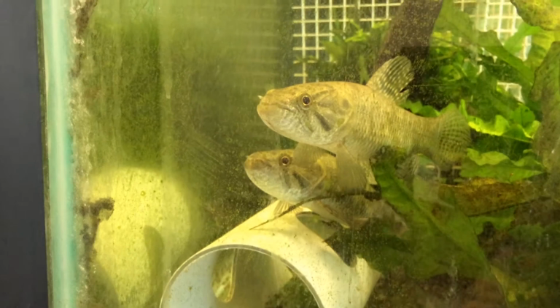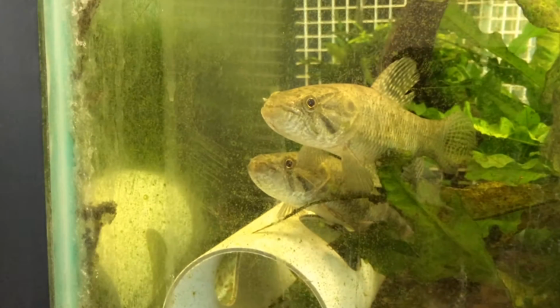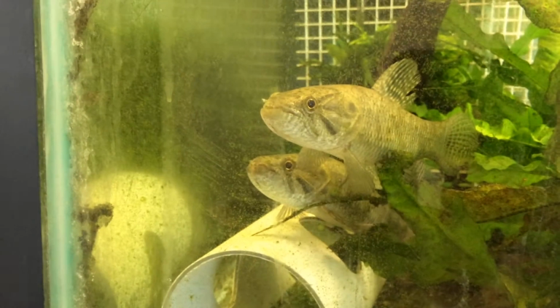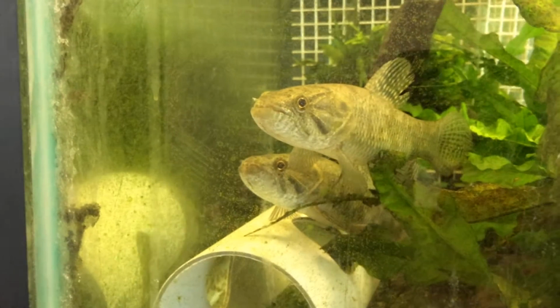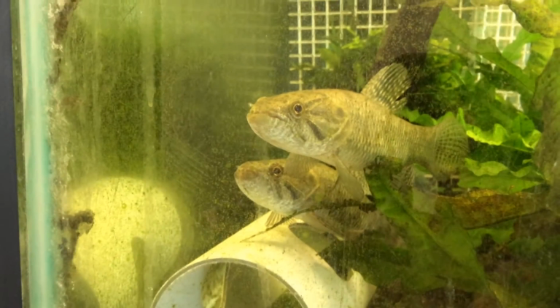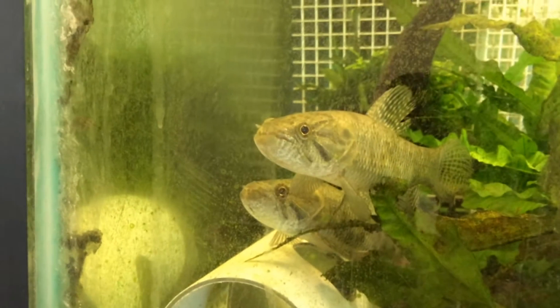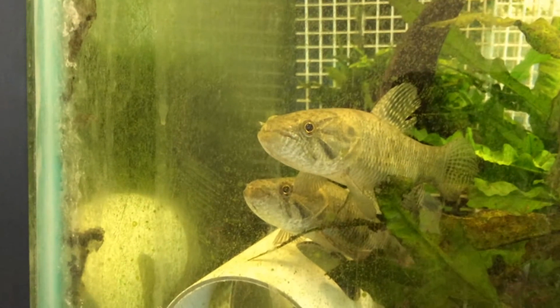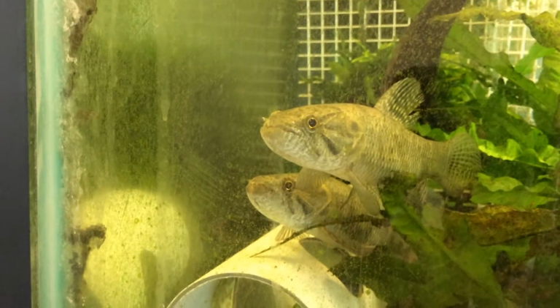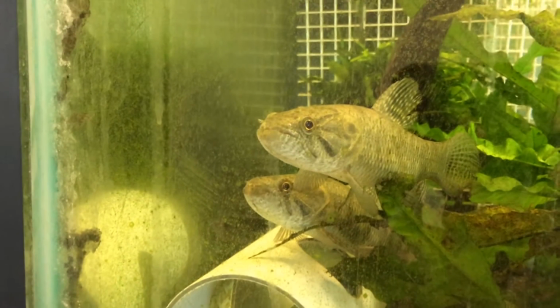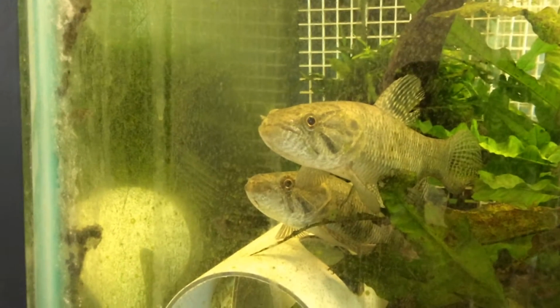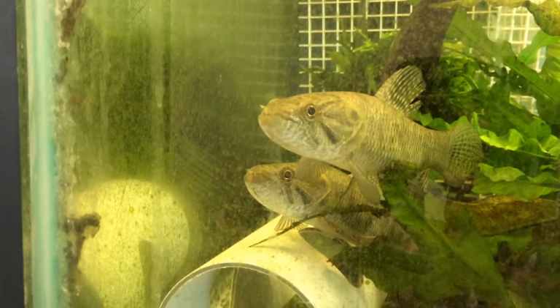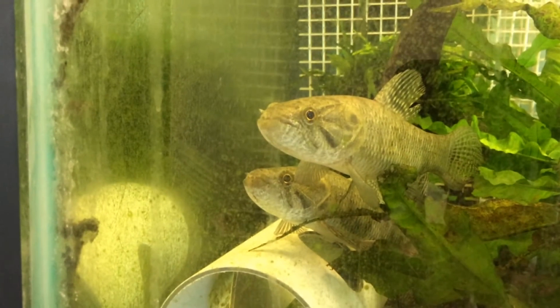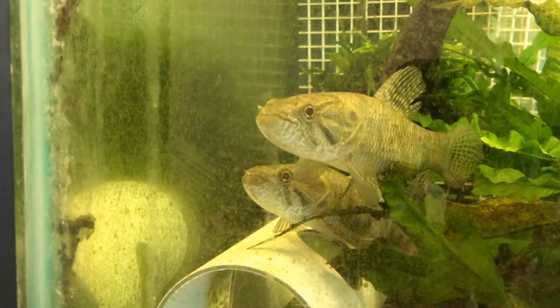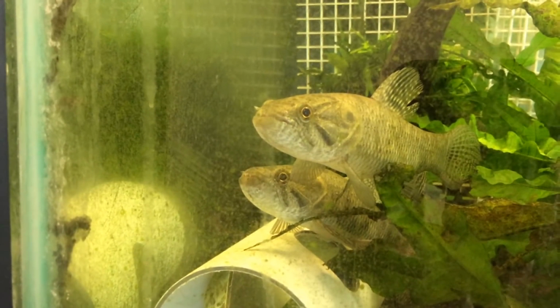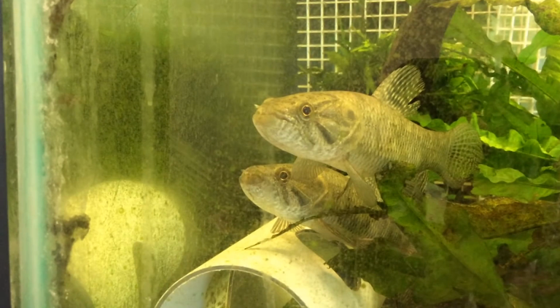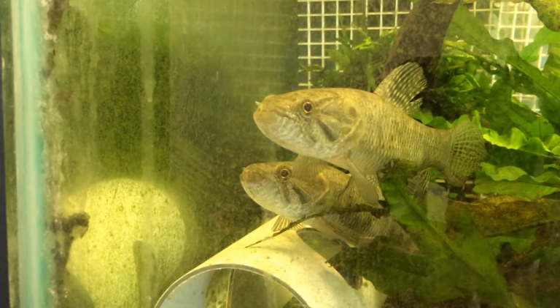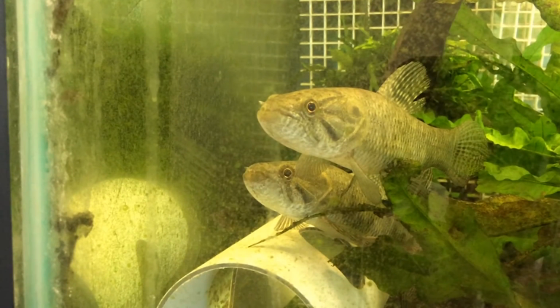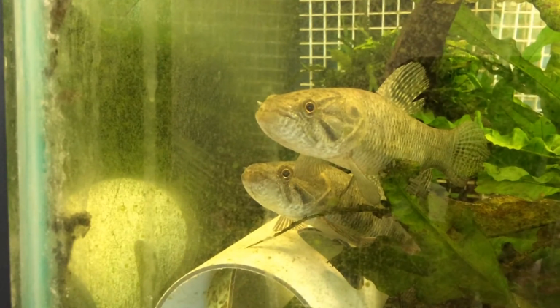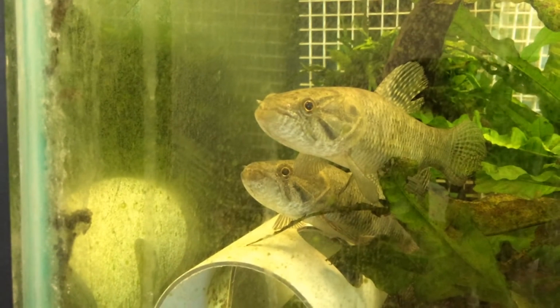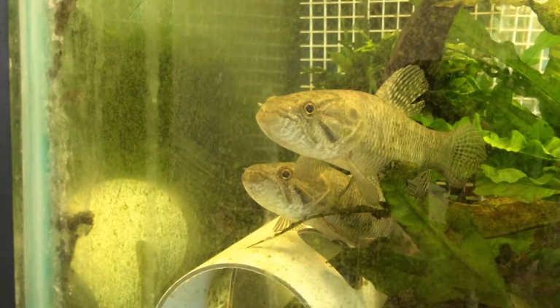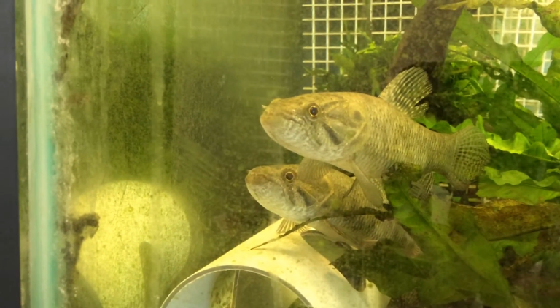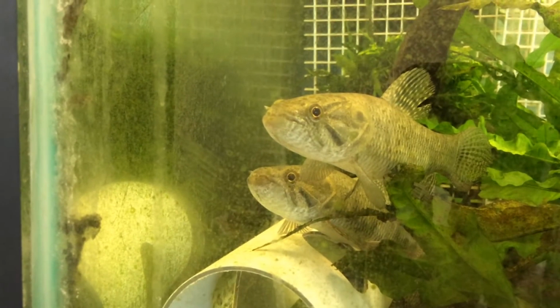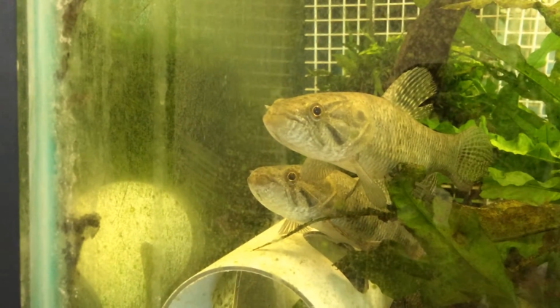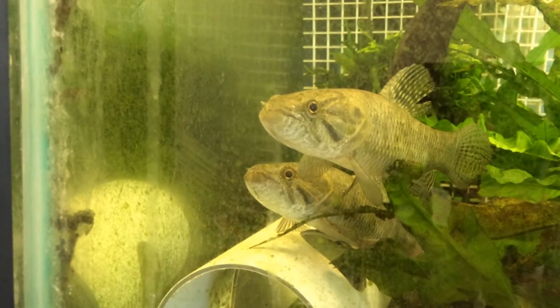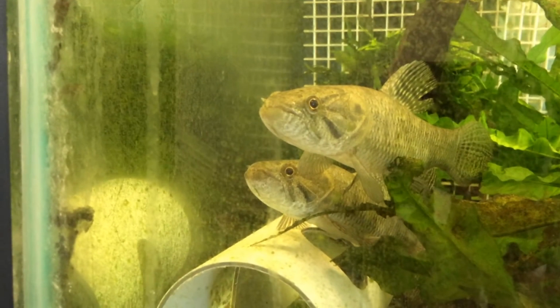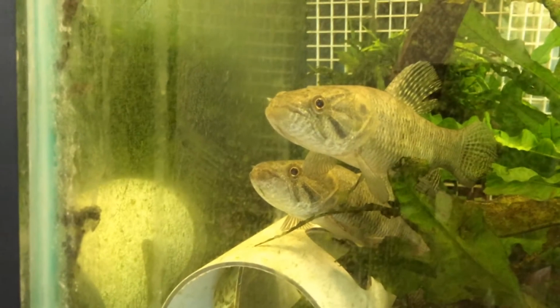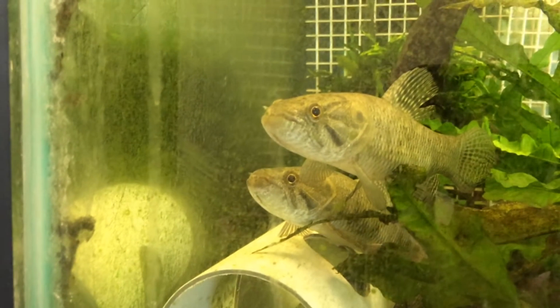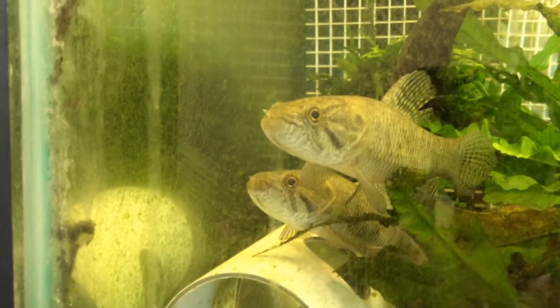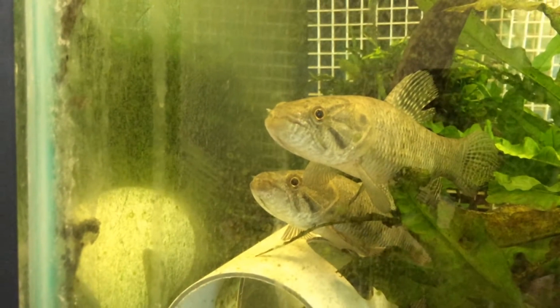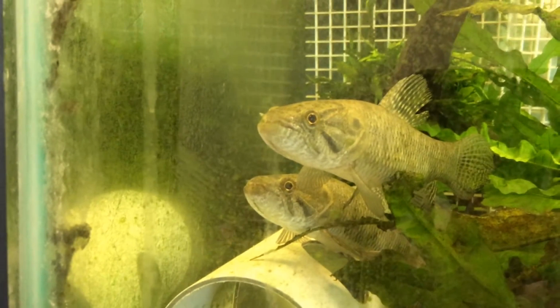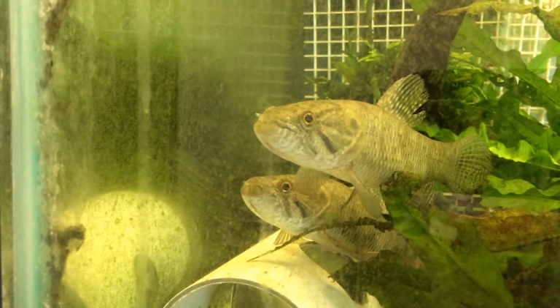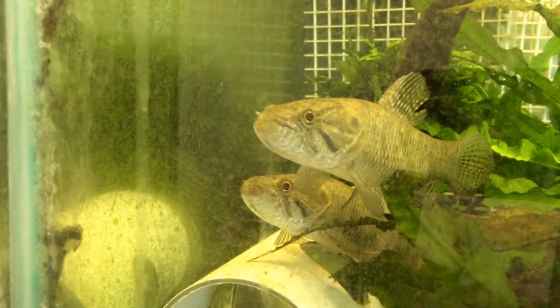This is the pair of Hoplius, the wolf fish, that I picked up a couple weeks ago. I finally figured out how to sex them.